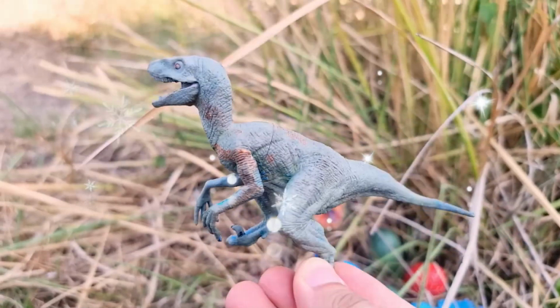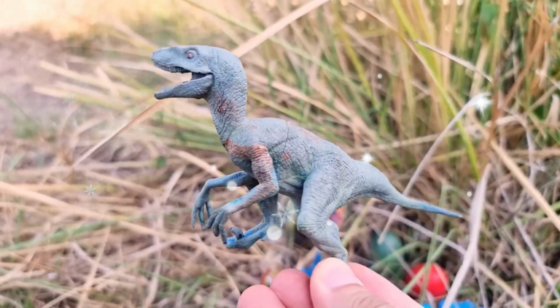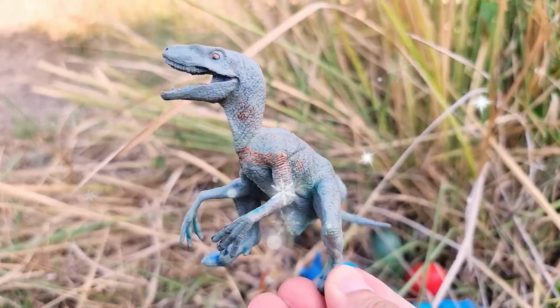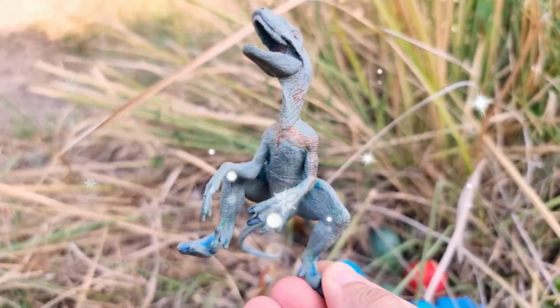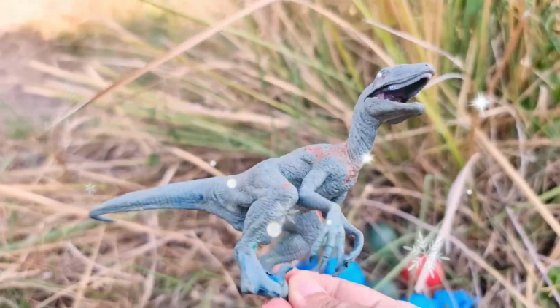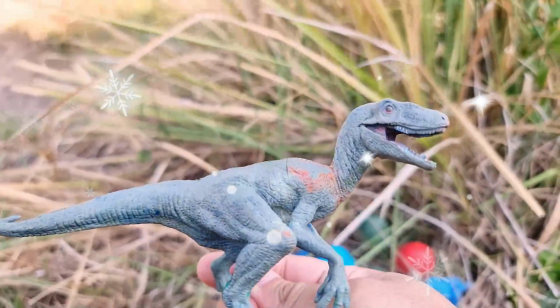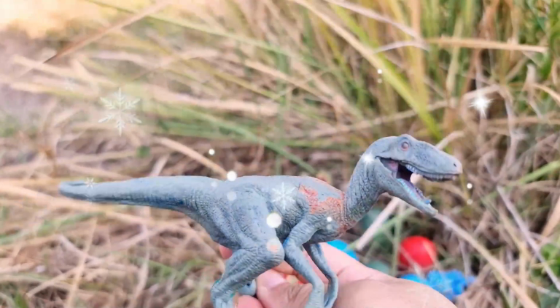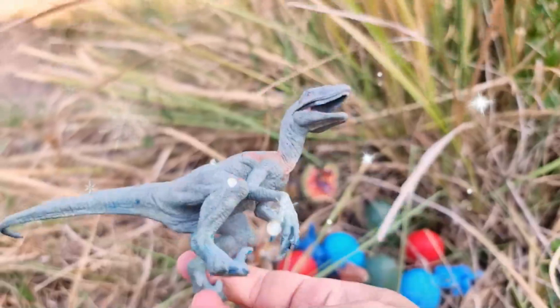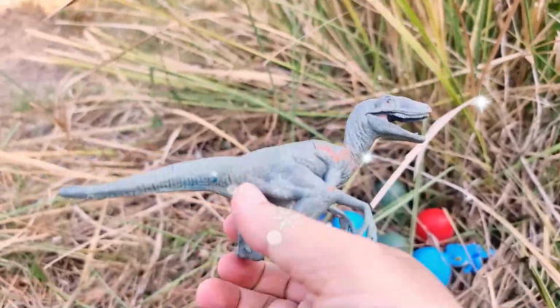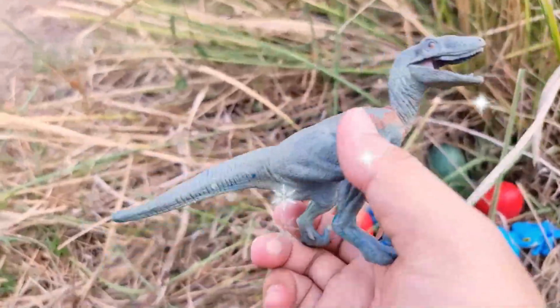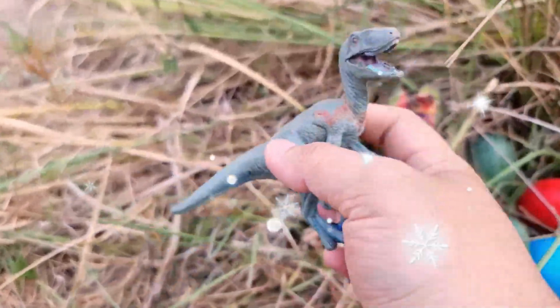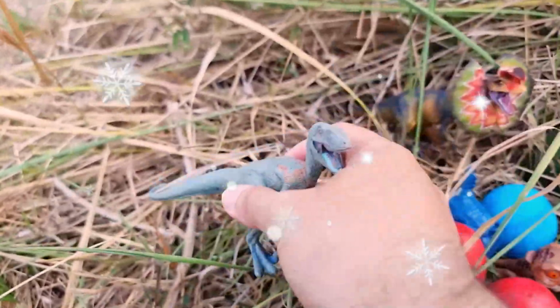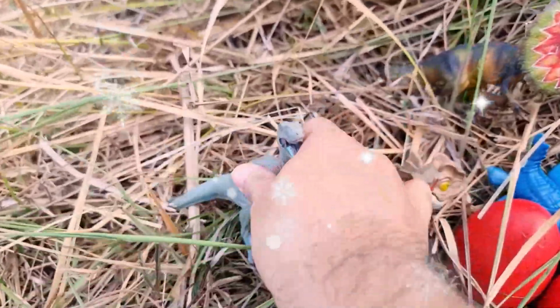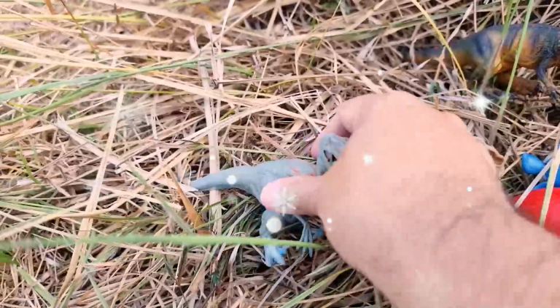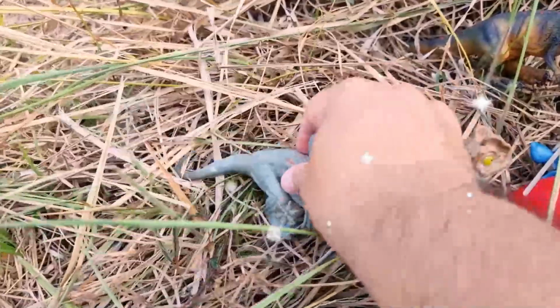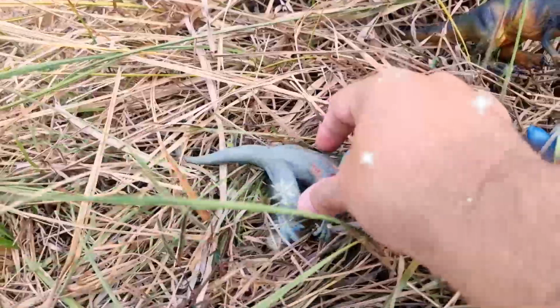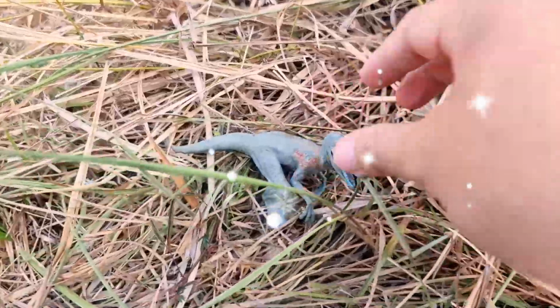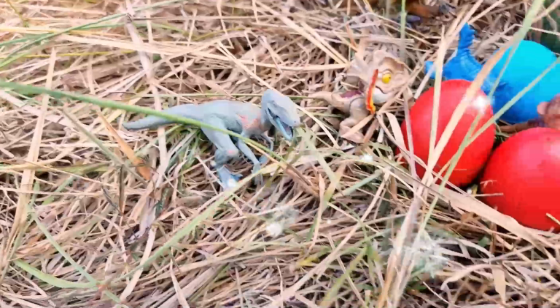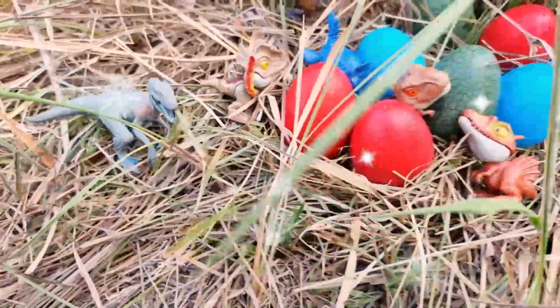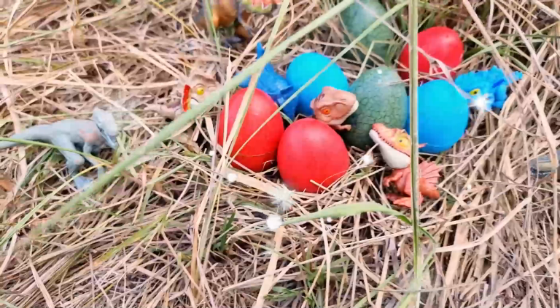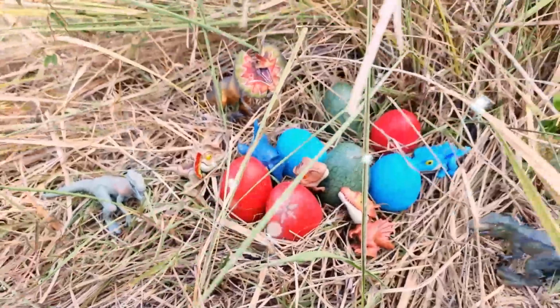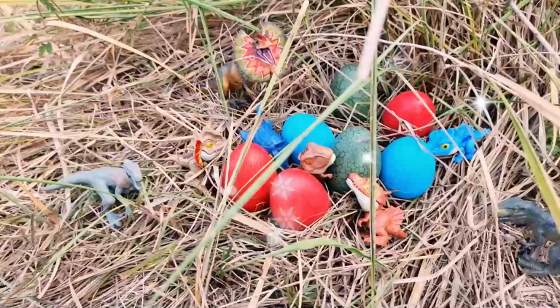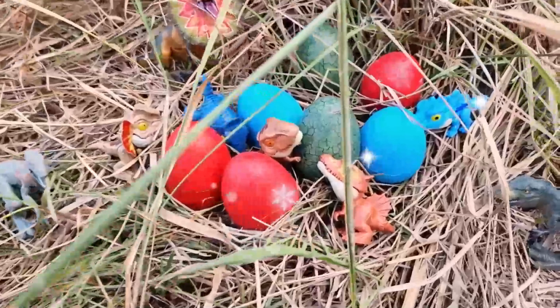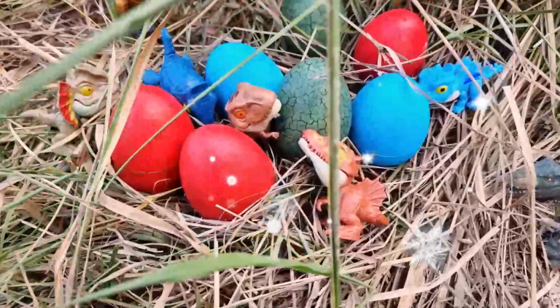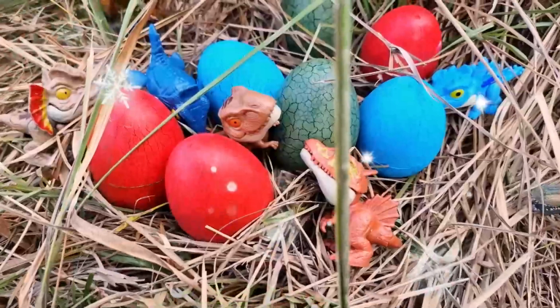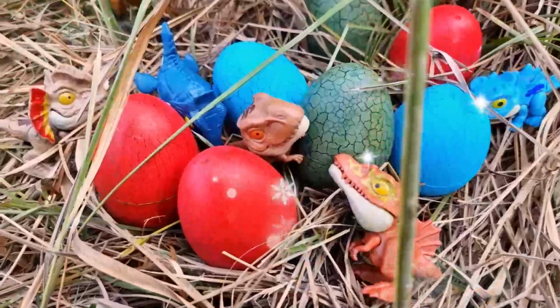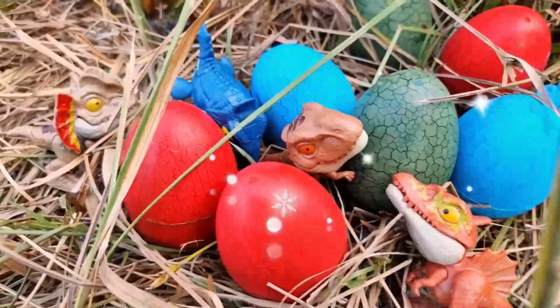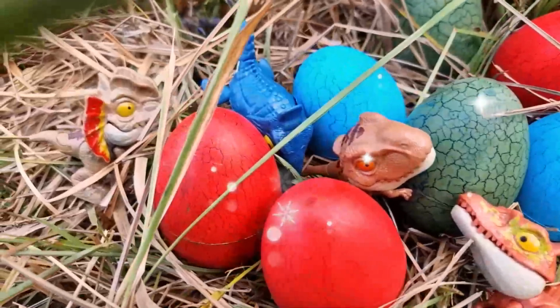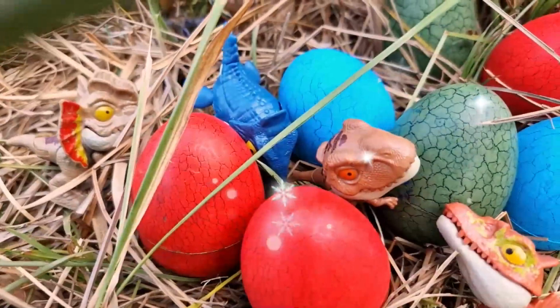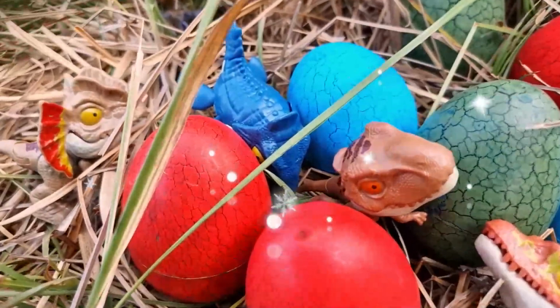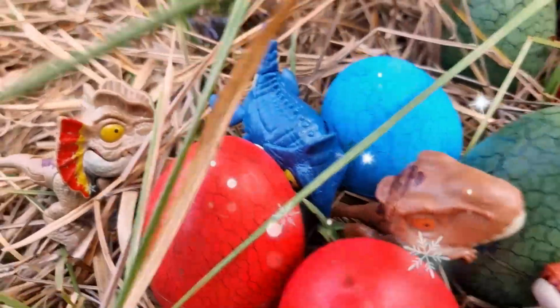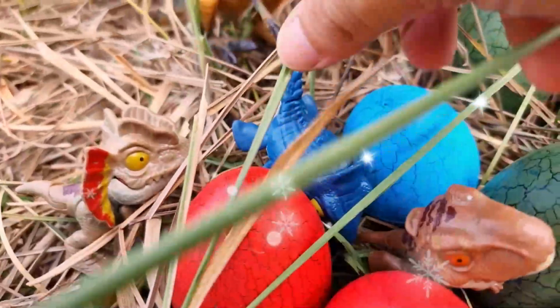The Indoraptor possesses heightened senses, exceptional intelligence, and is capable of stealthy movements, making it a formidable adversary. One of its notable features is its jet black scales, enhancing its camouflage abilities in dark environments.